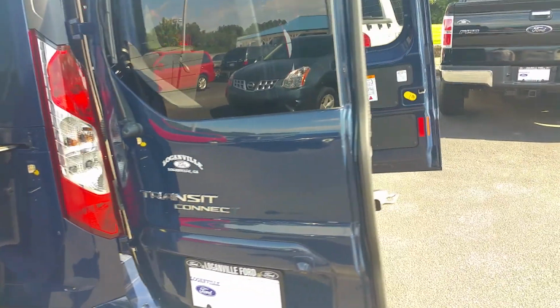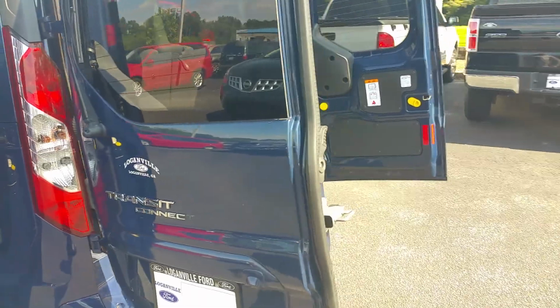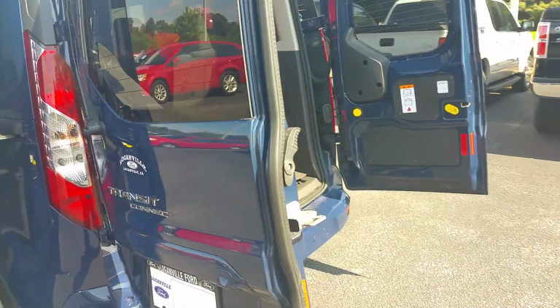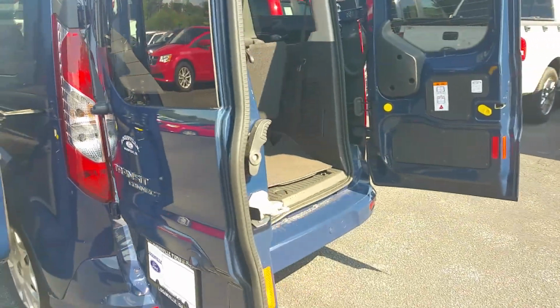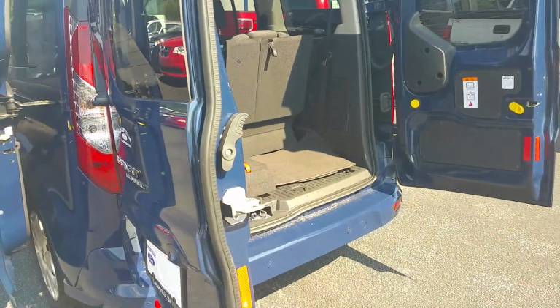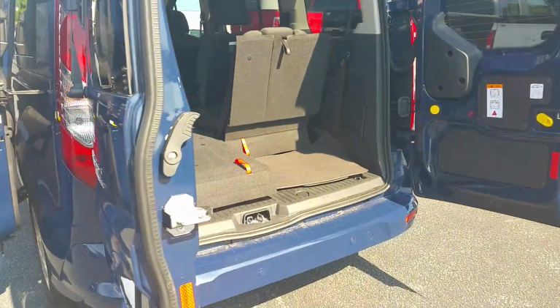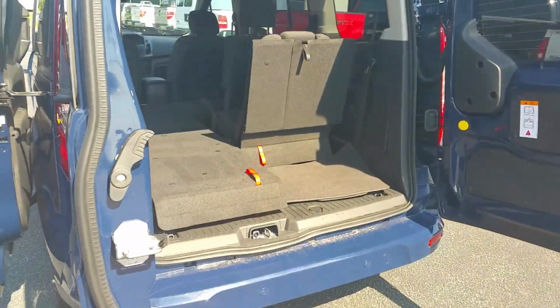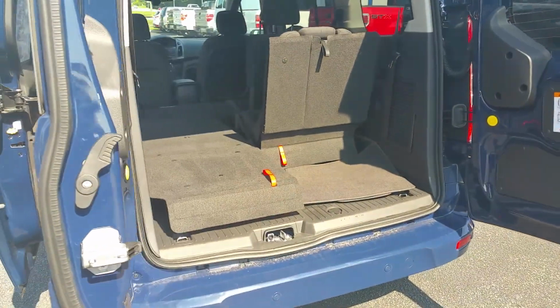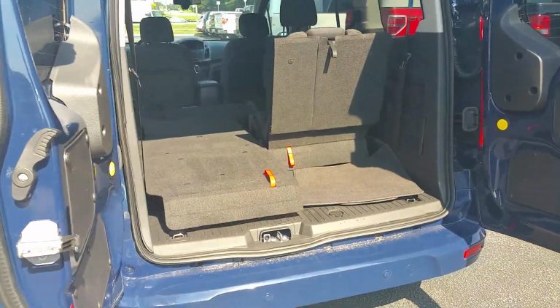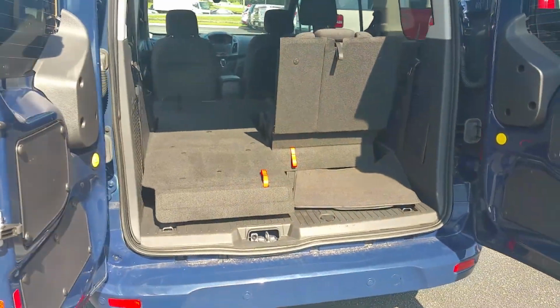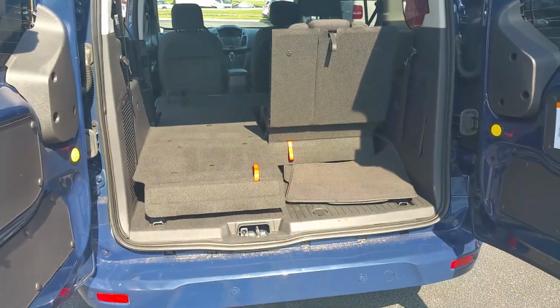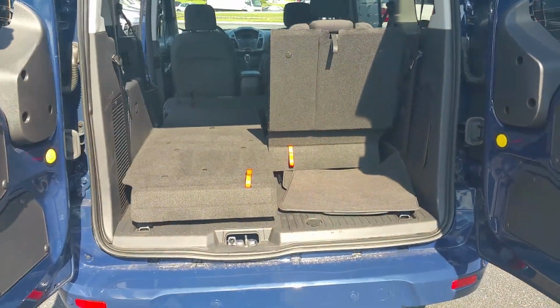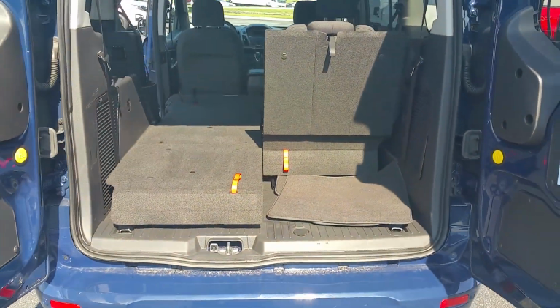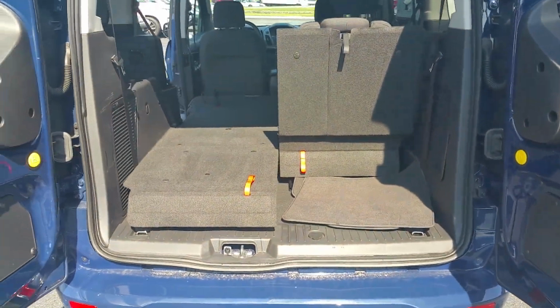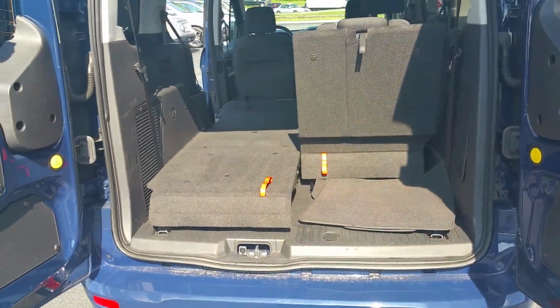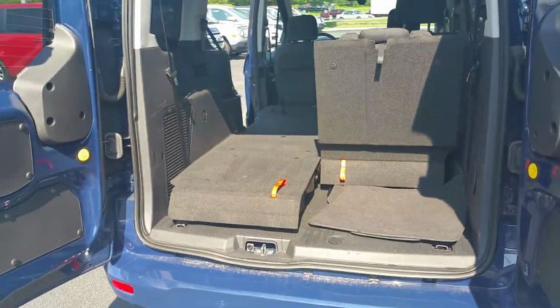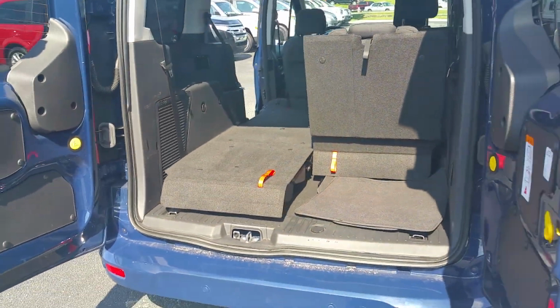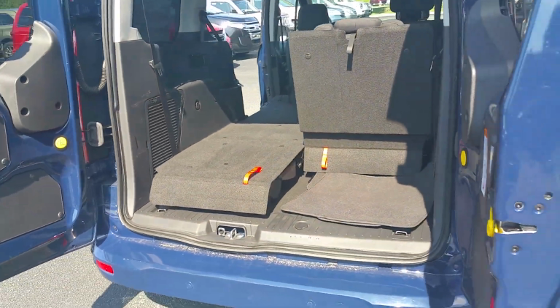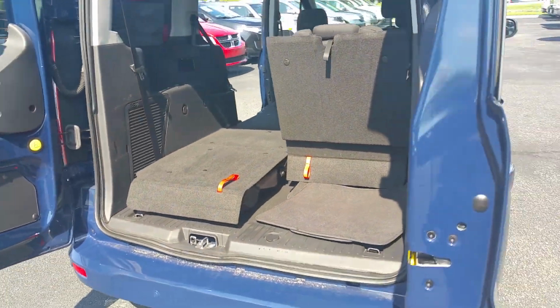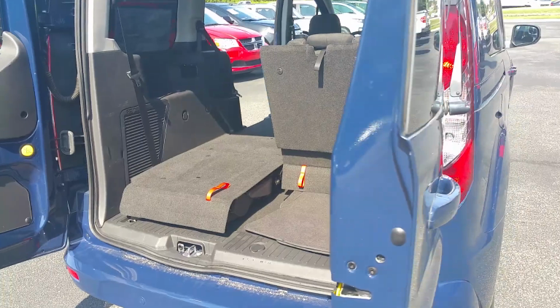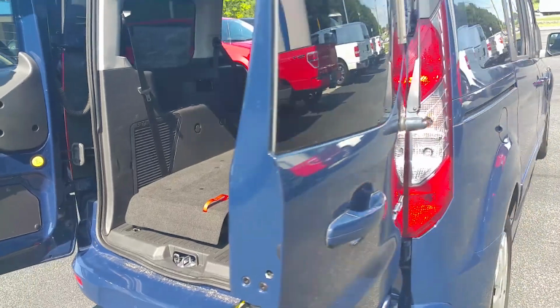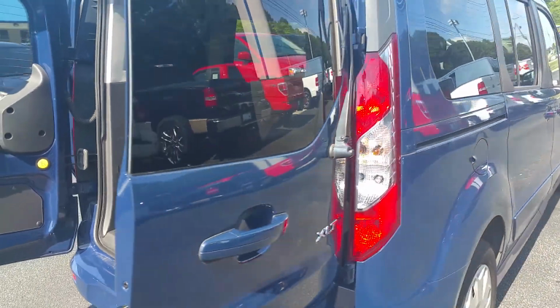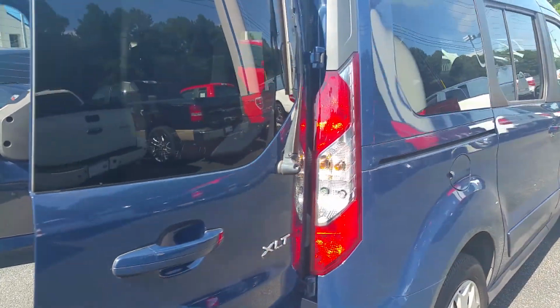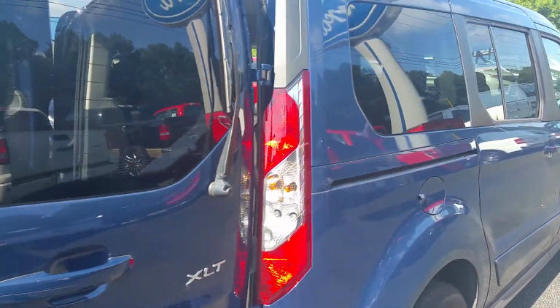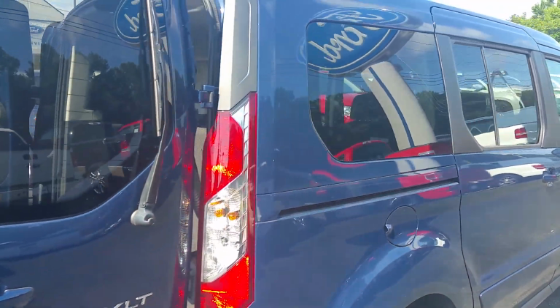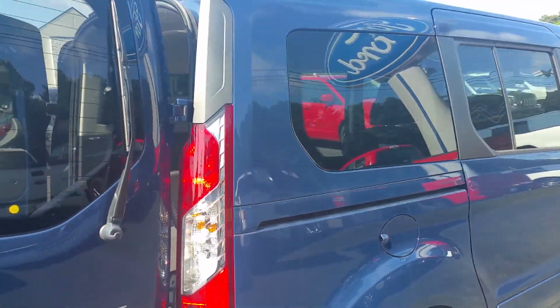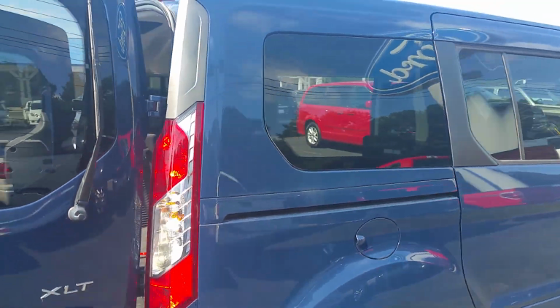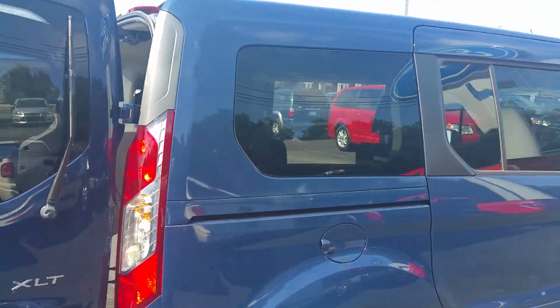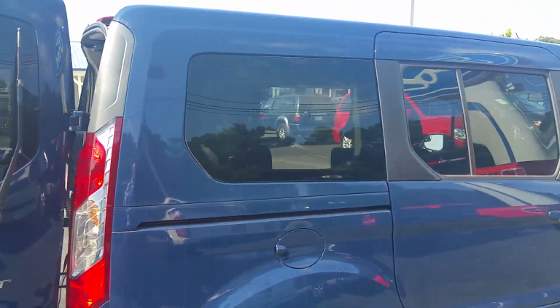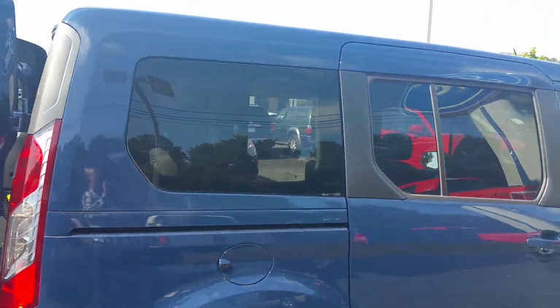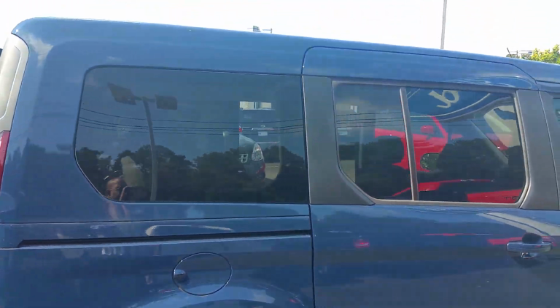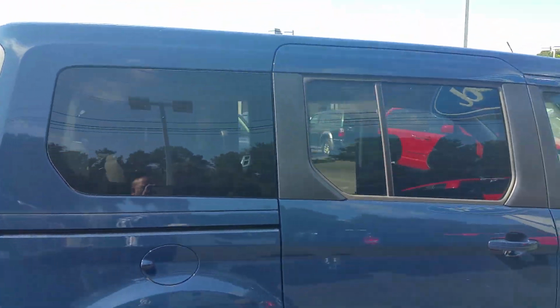As we come around to the back here, there's two doors that swing open with plenty of storage in the back as well. As you can see, the vehicle does include privacy glass.